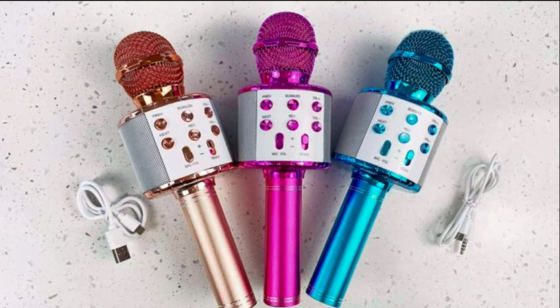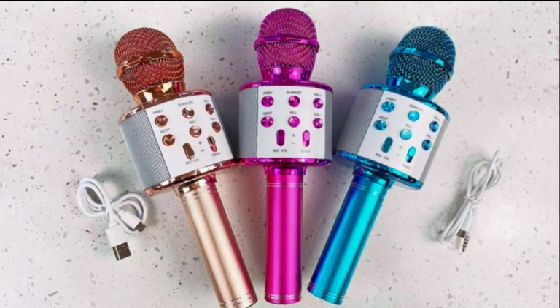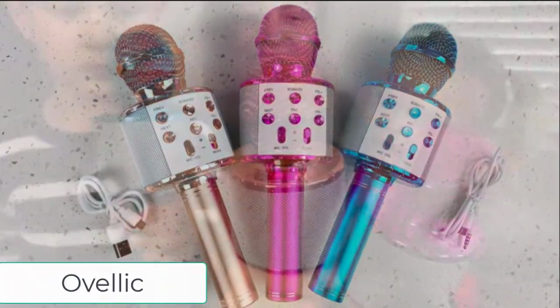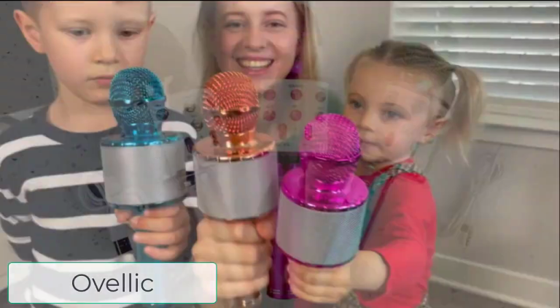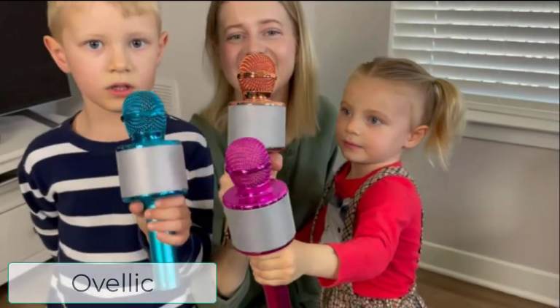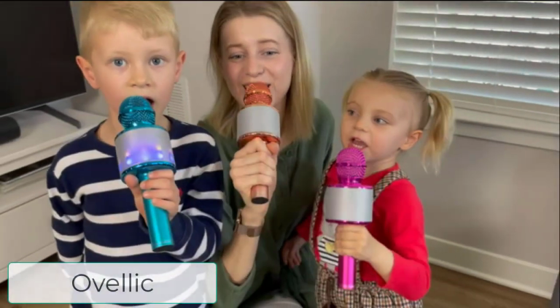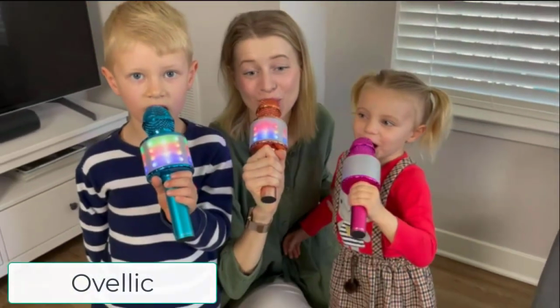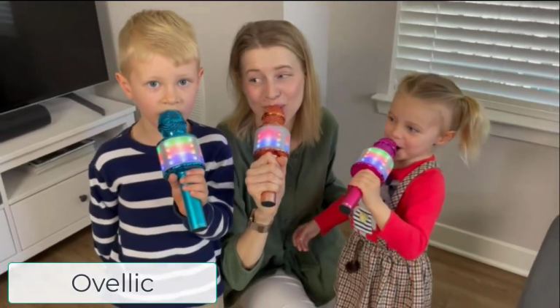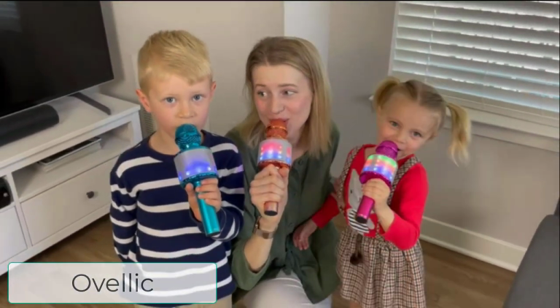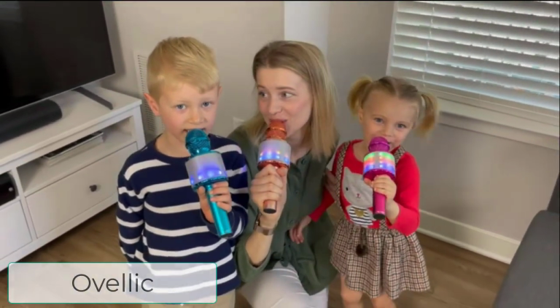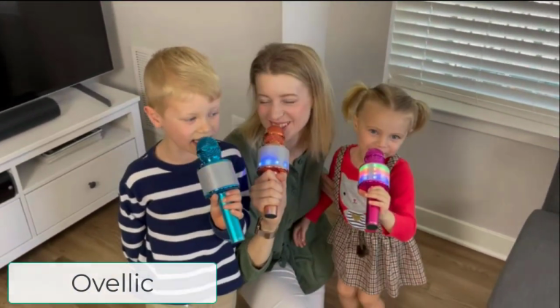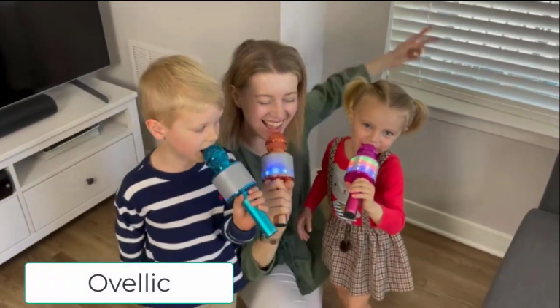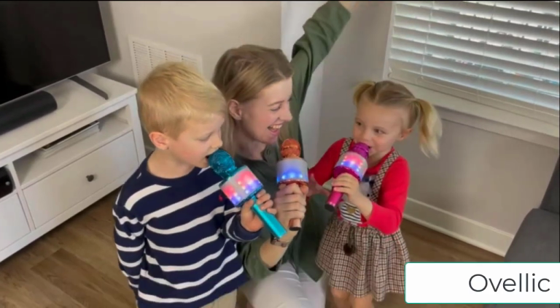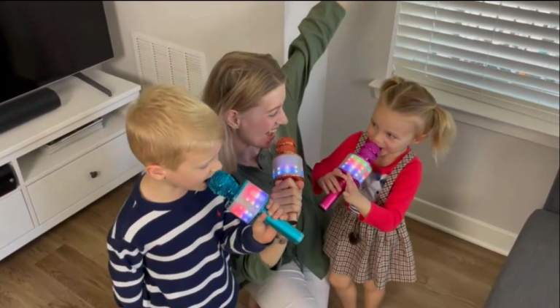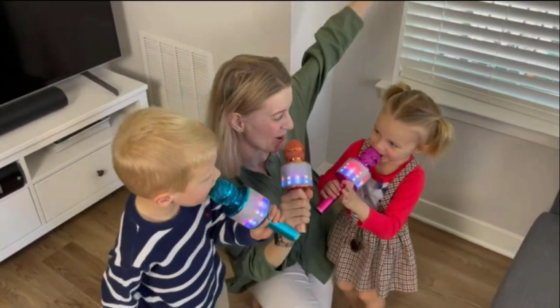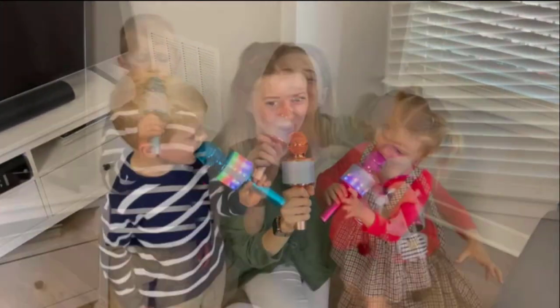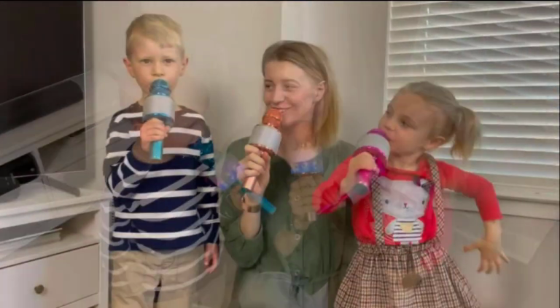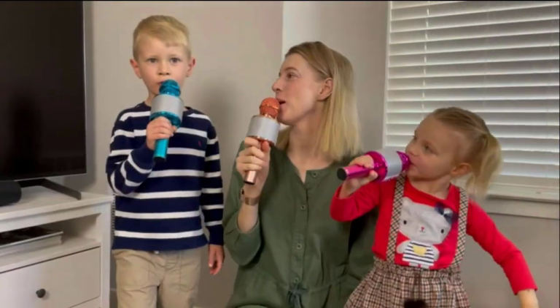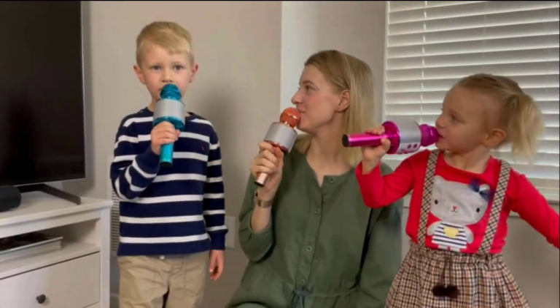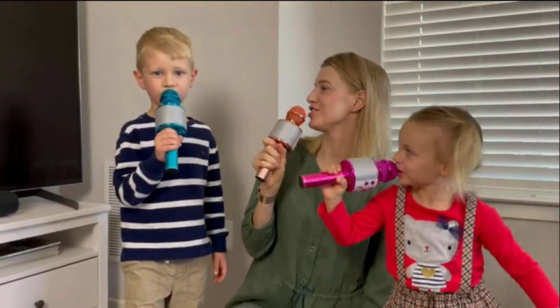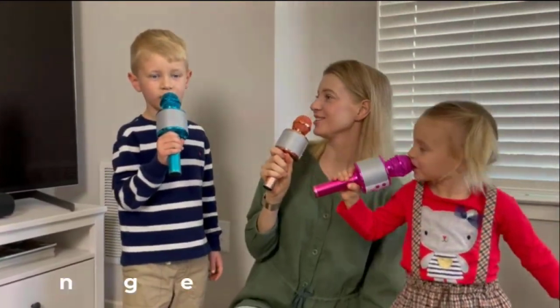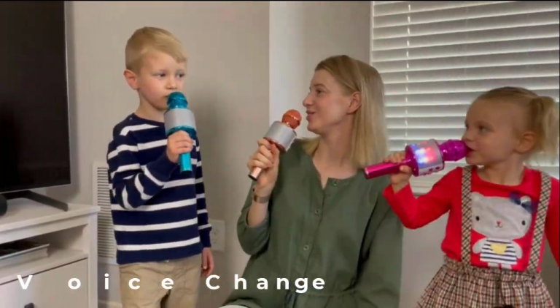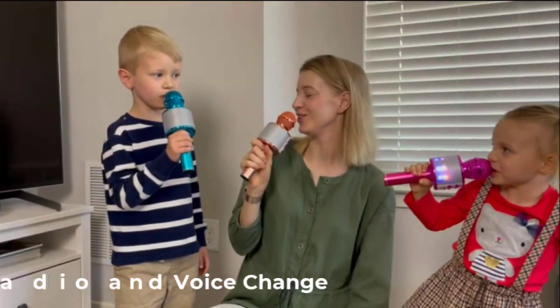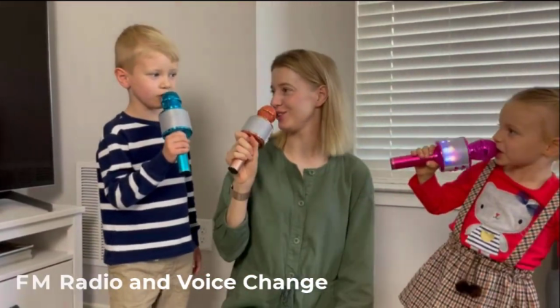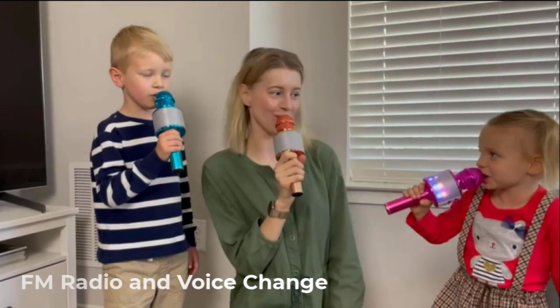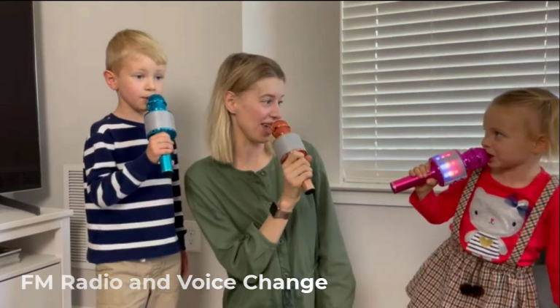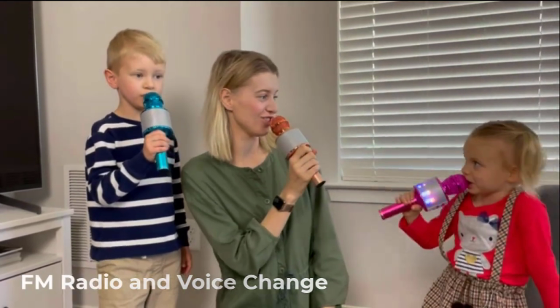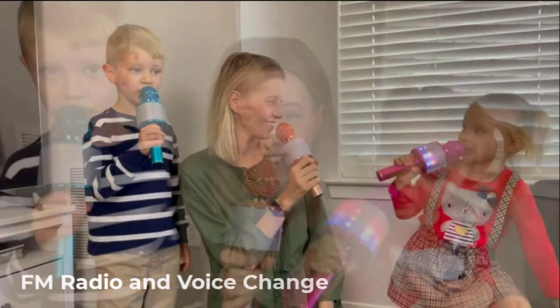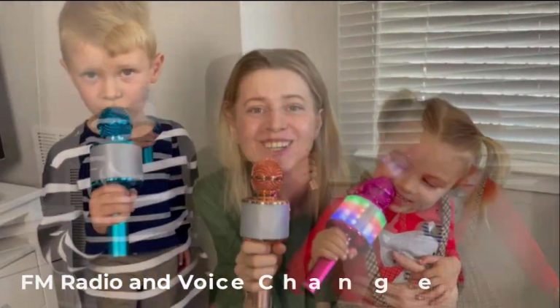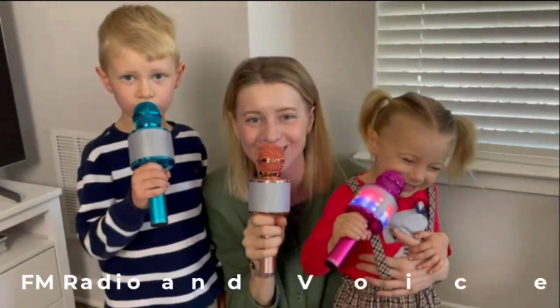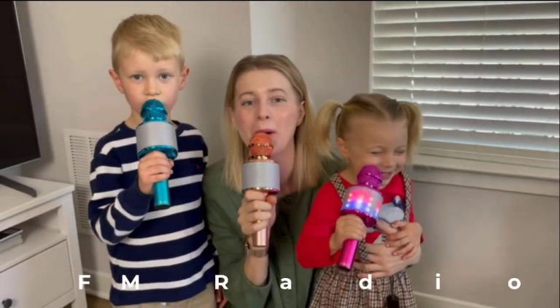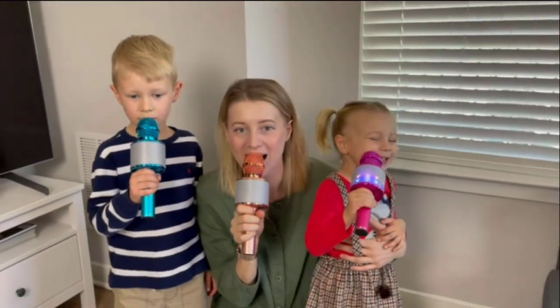Next is the Ovellic microphone. You can use this wireless microphone to sing wherever you go, and if you wish to listen to music, it also has a great Bluetooth speaker. Its dual functionality as an FM radio and voice changer is even more astounding.